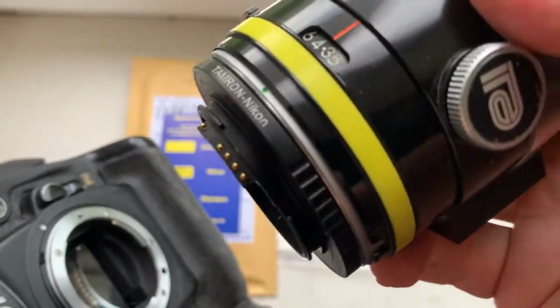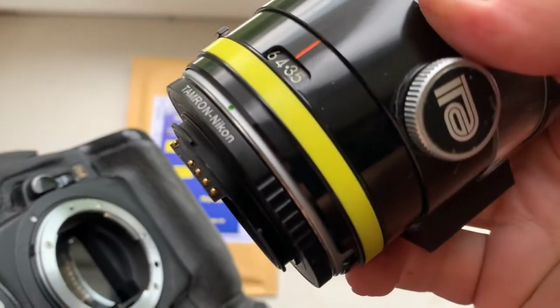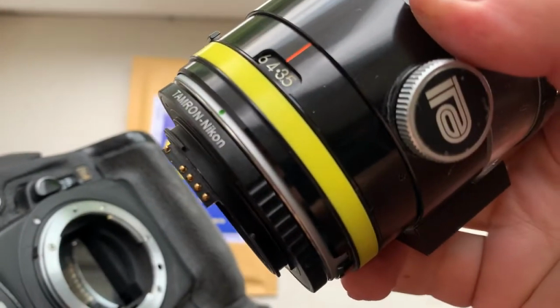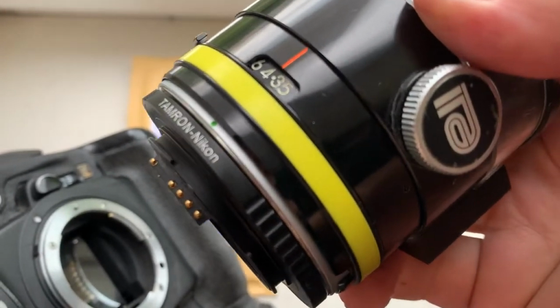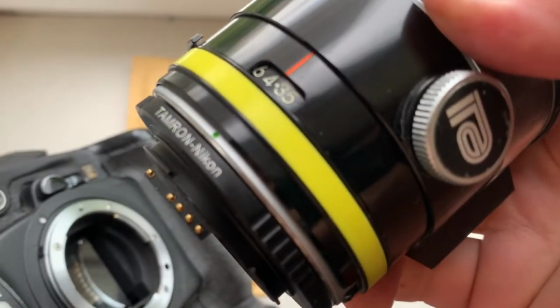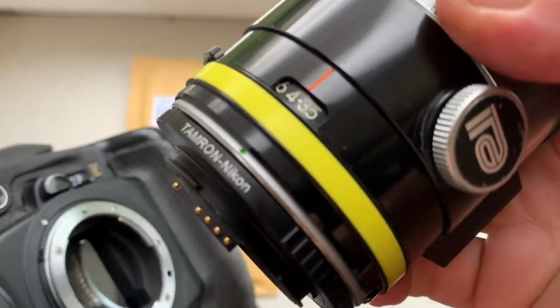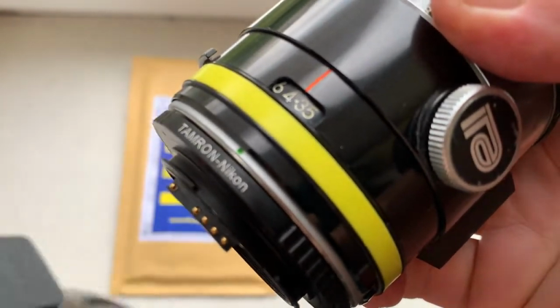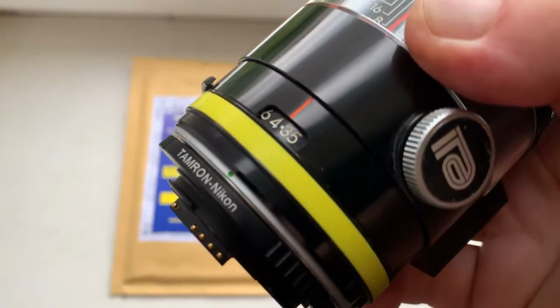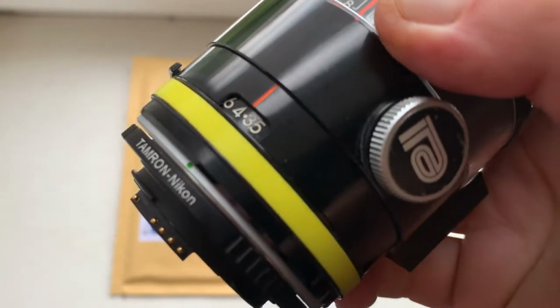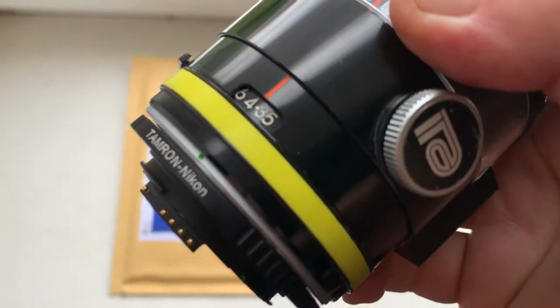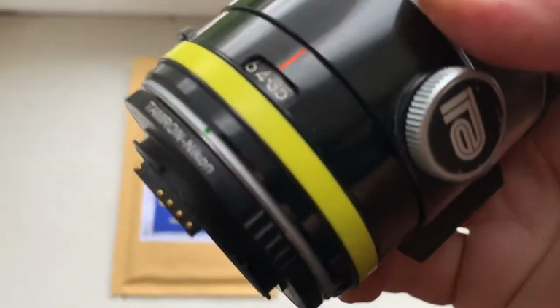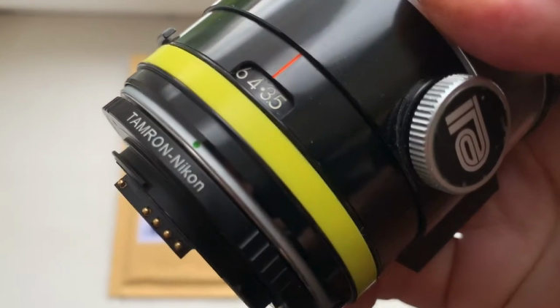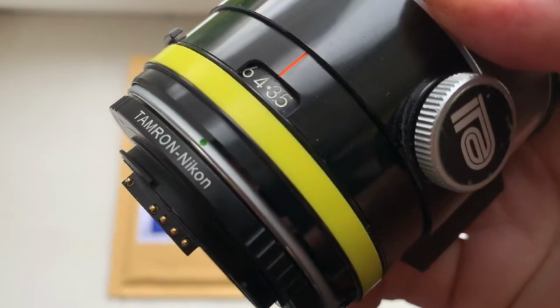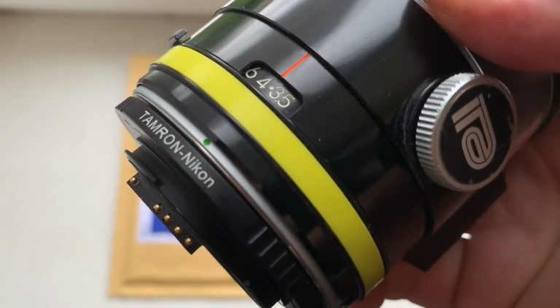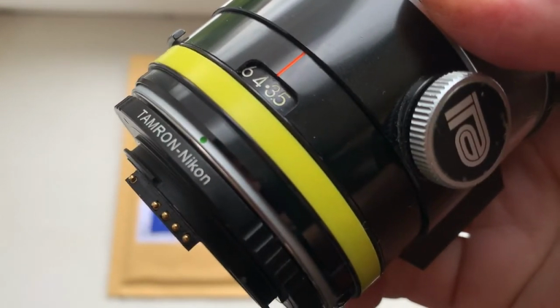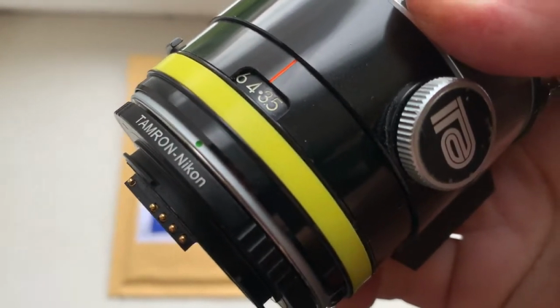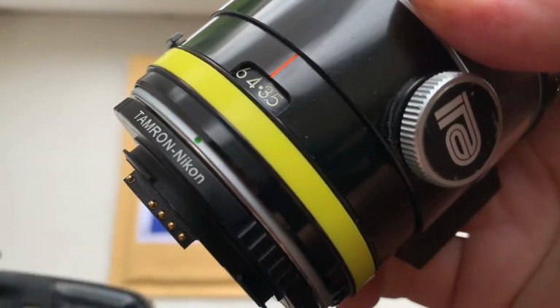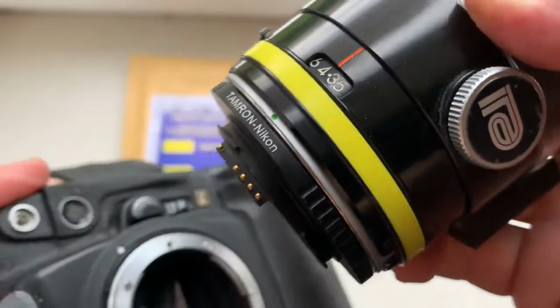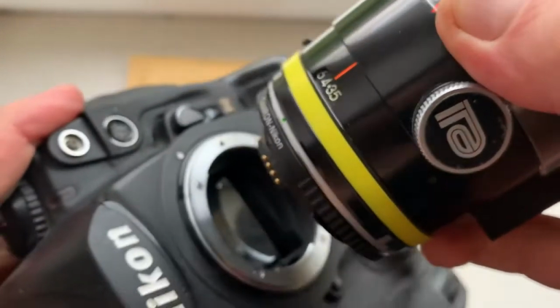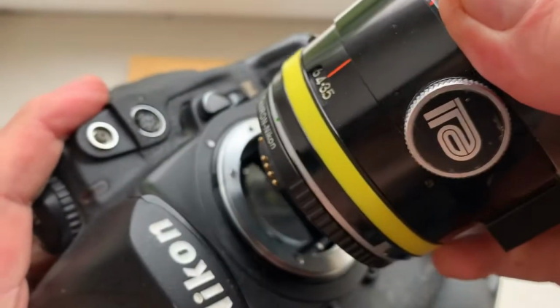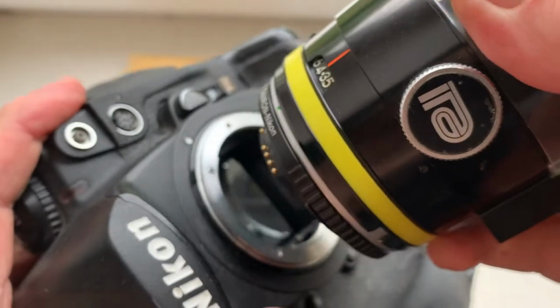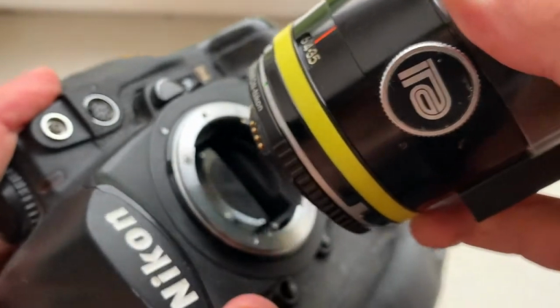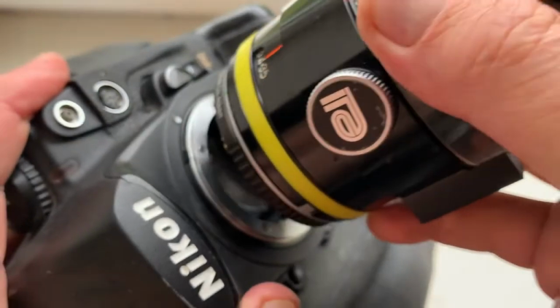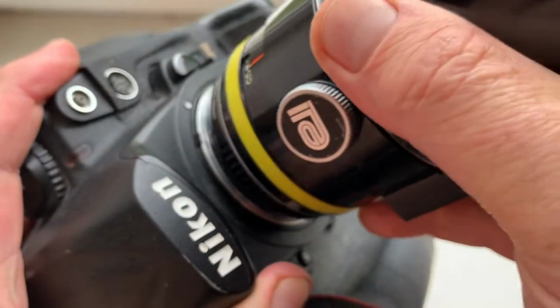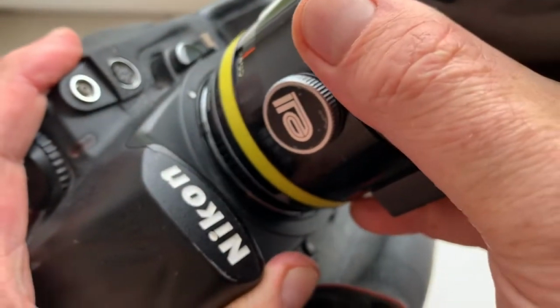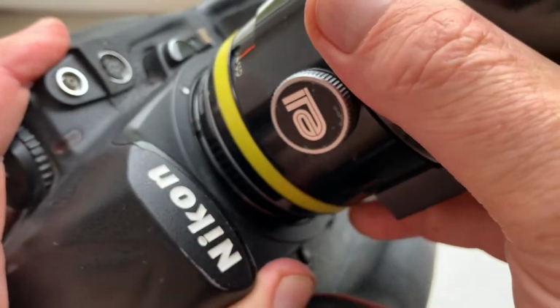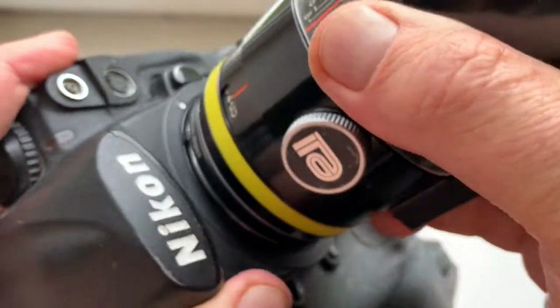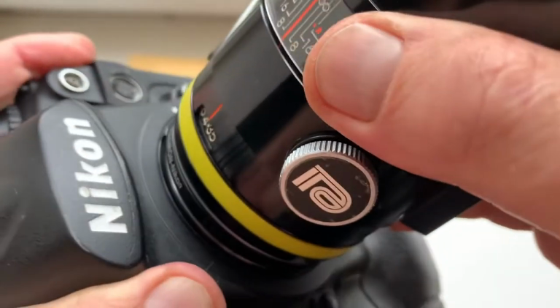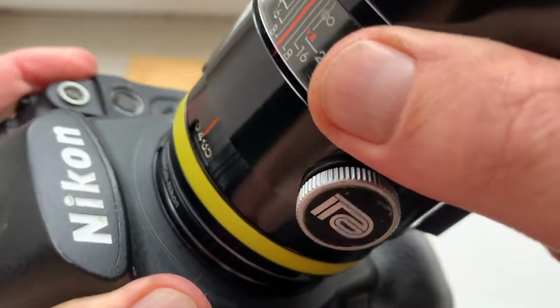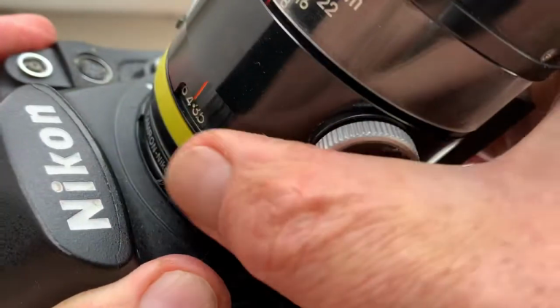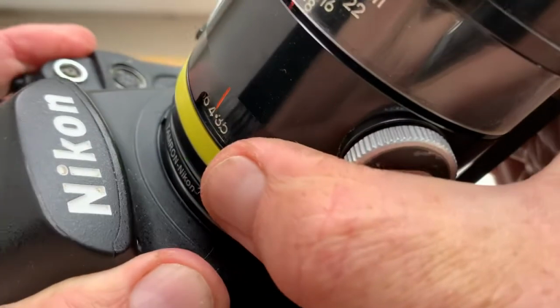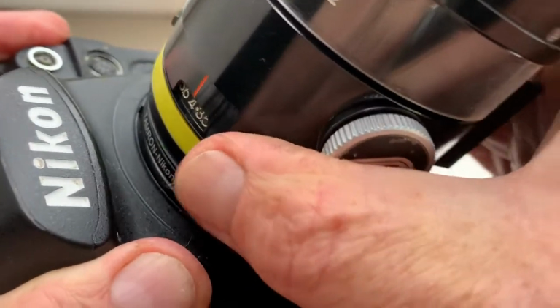Combine the middle contact on the chip with the white dot on the camera. Little push, counterclockwise, click.